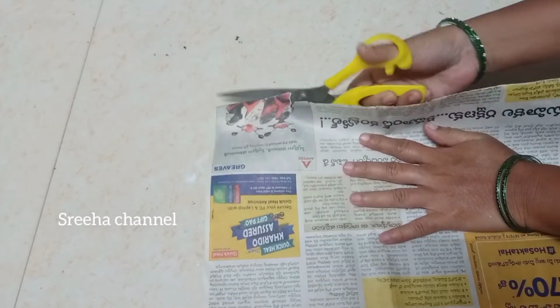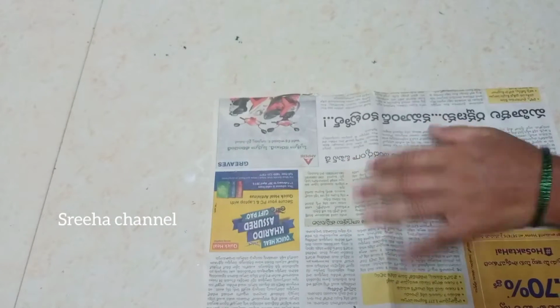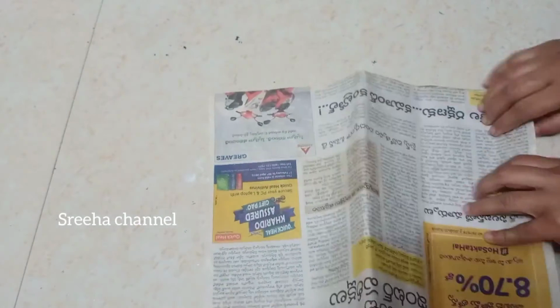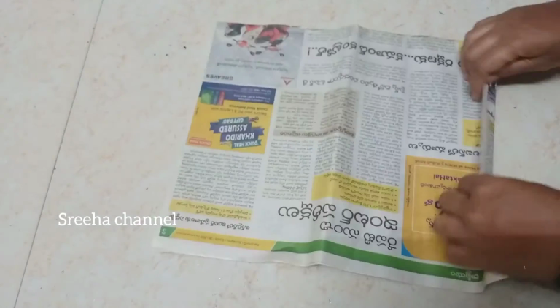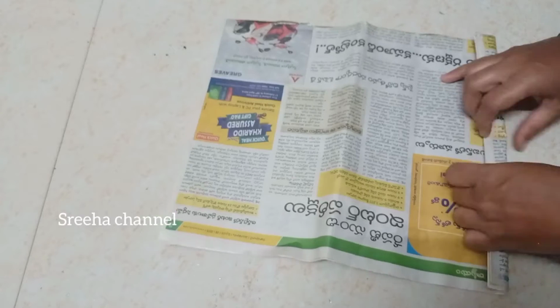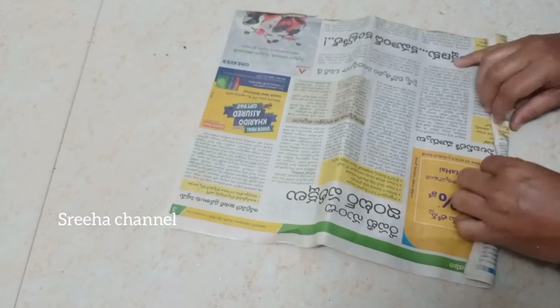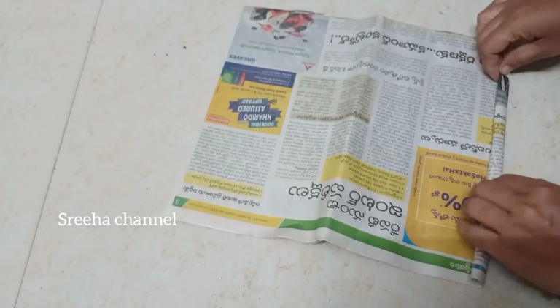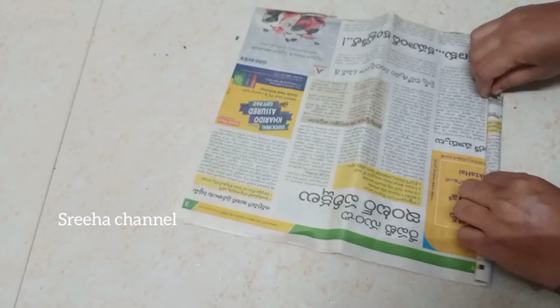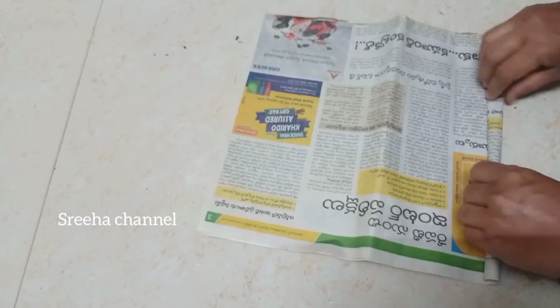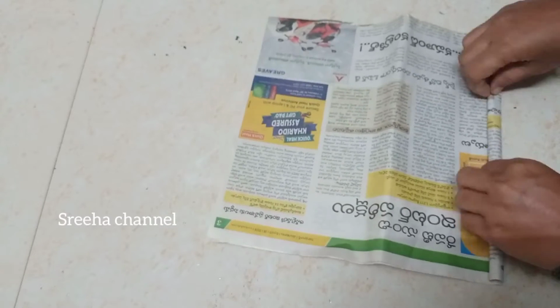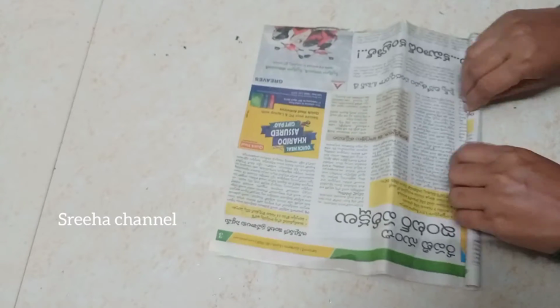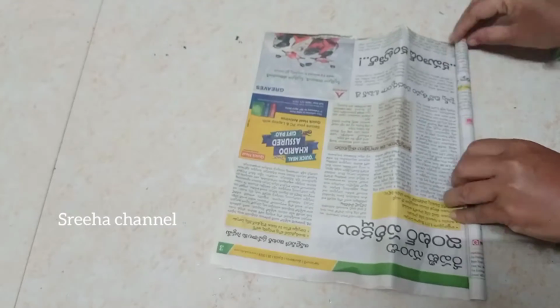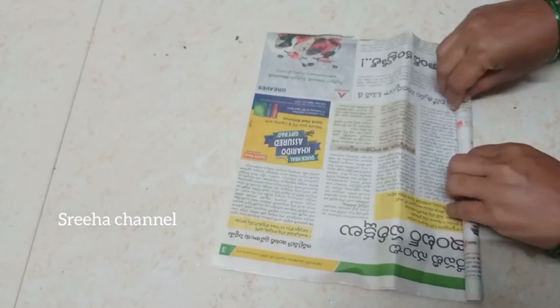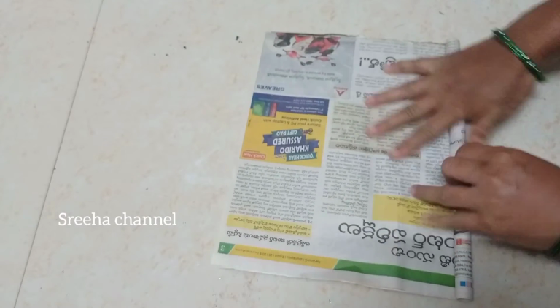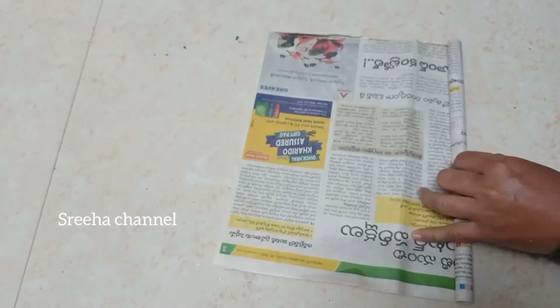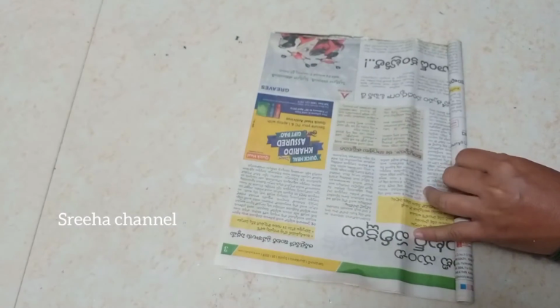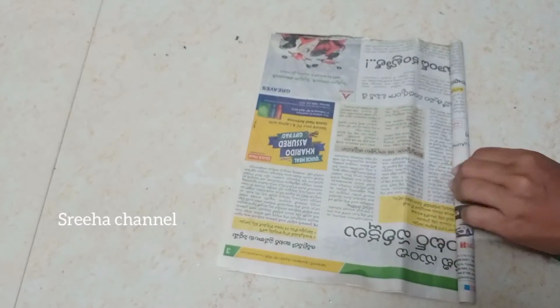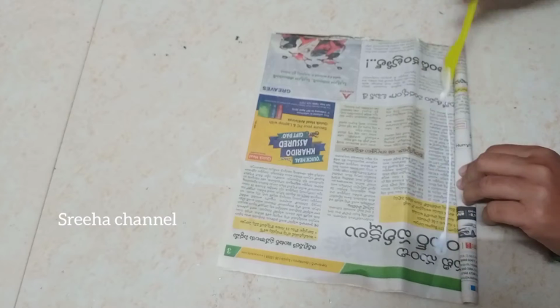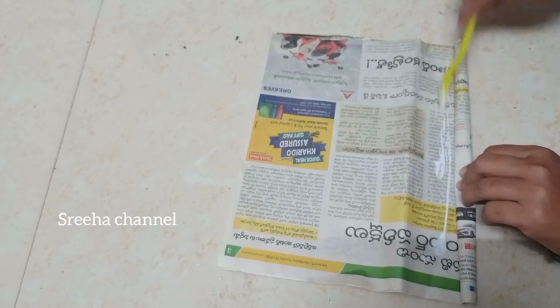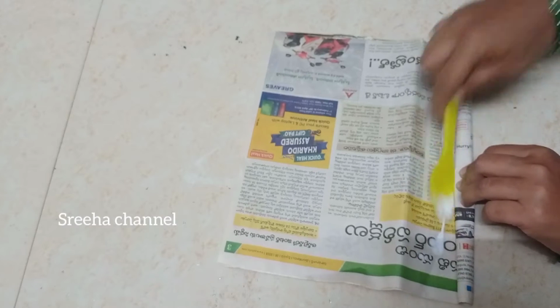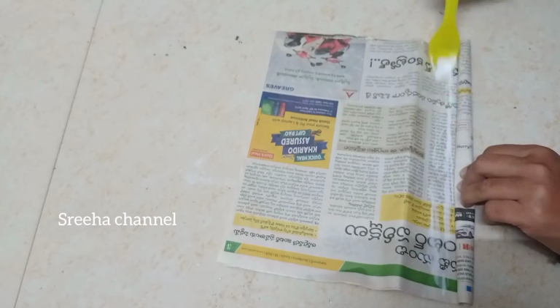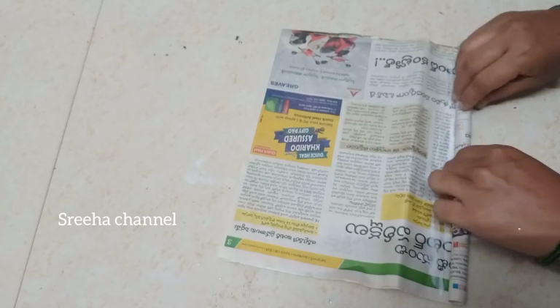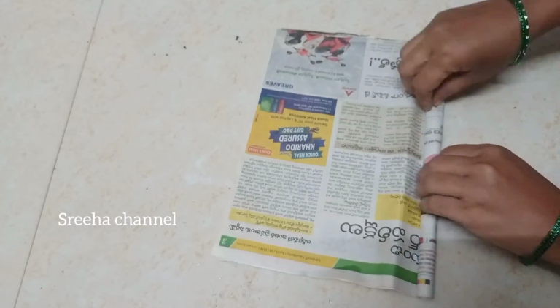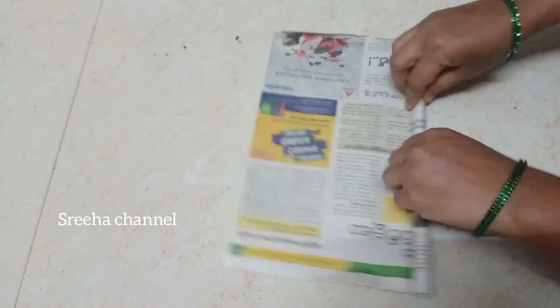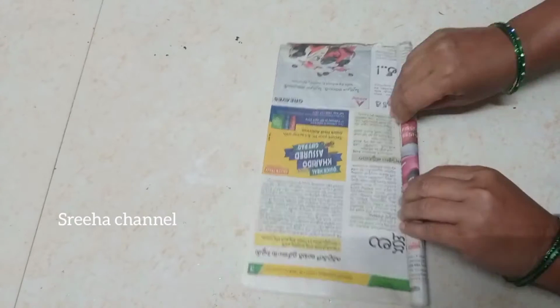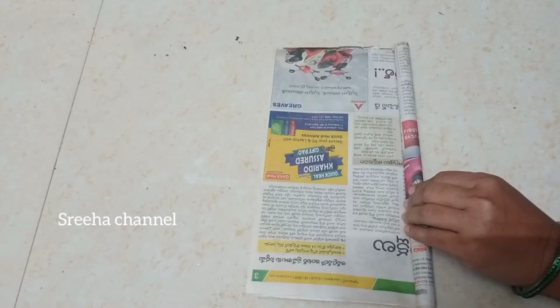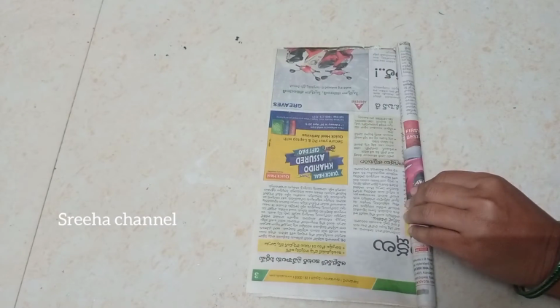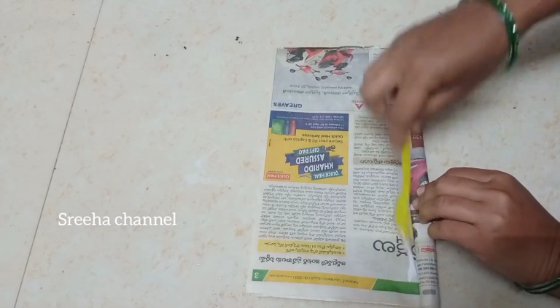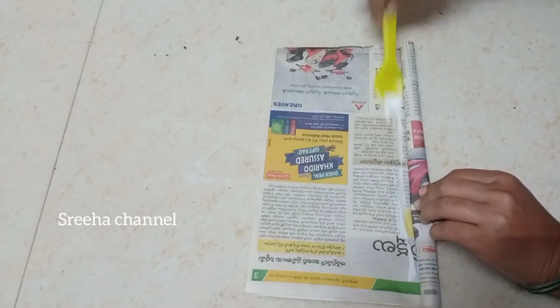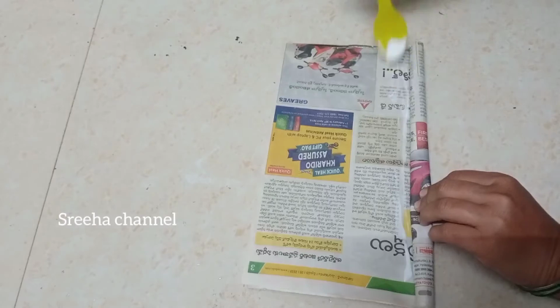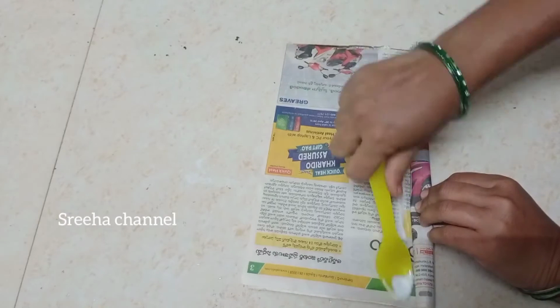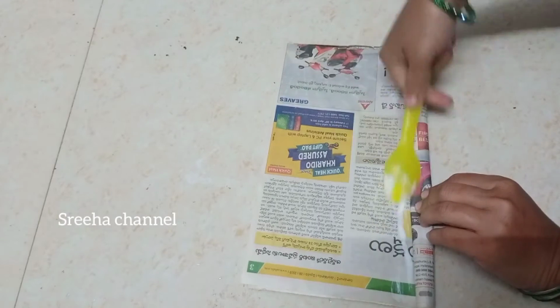Now we need to fold the newspaper. We need to apply glue in the middle of the newspaper.